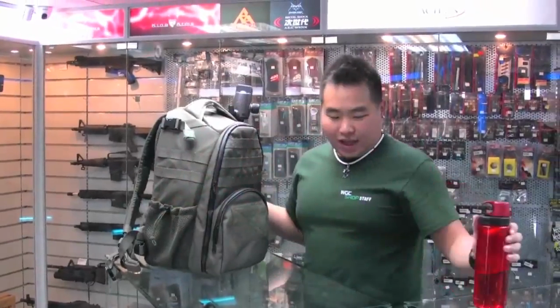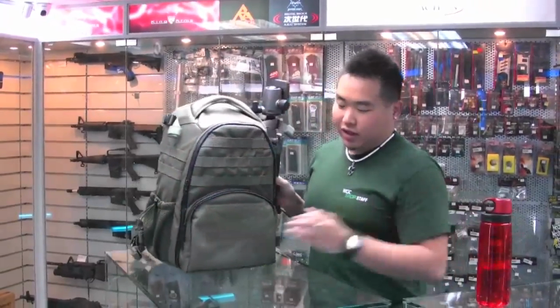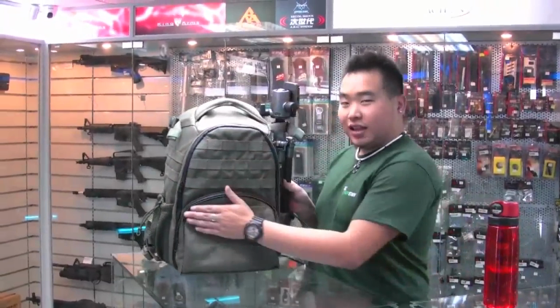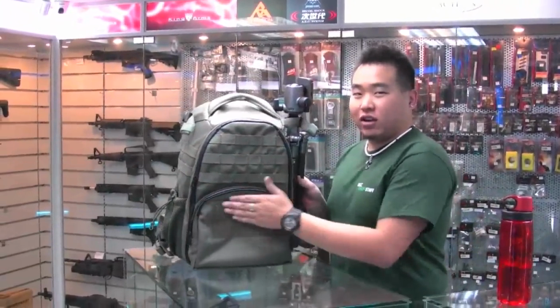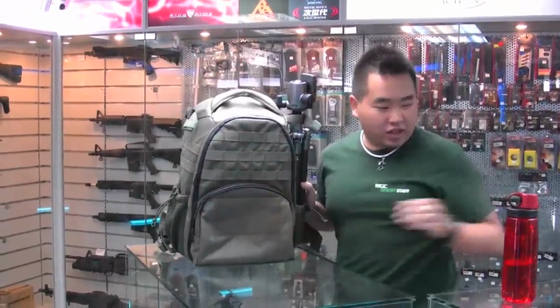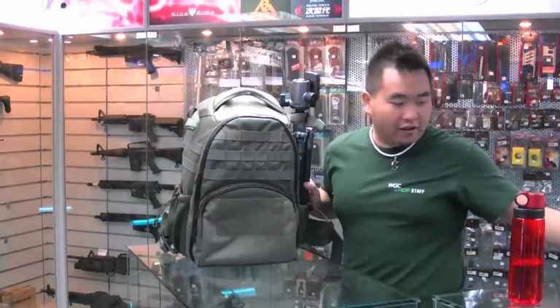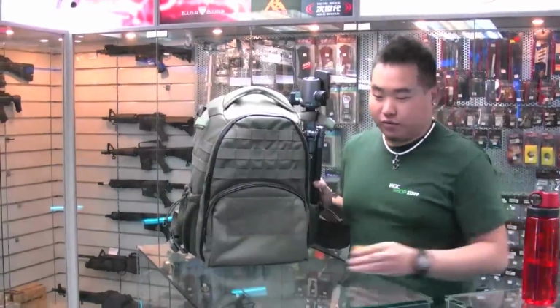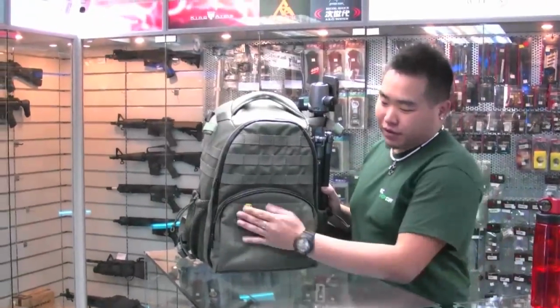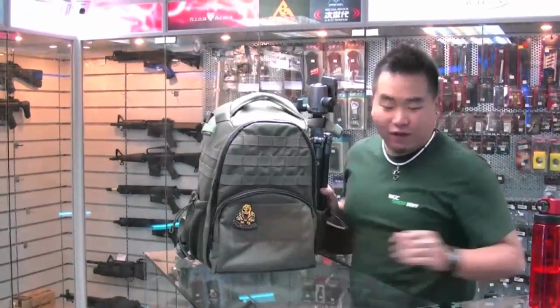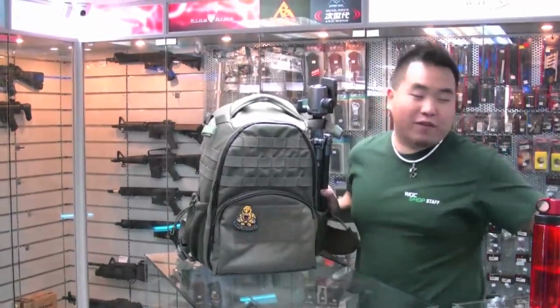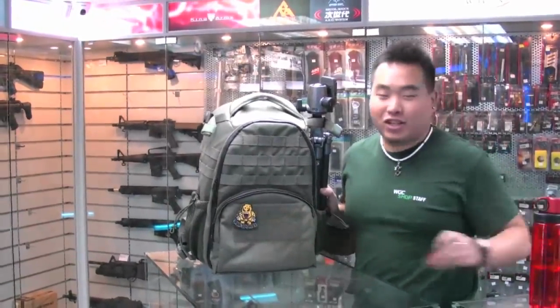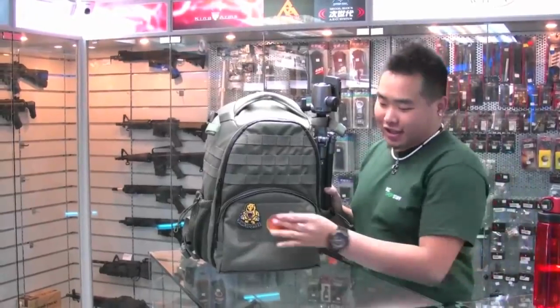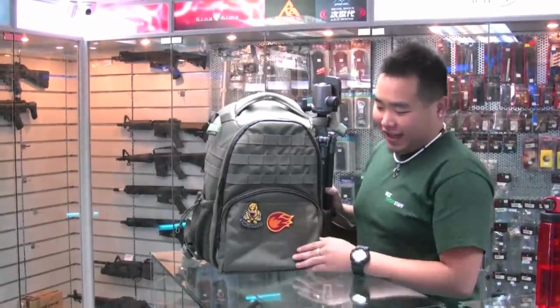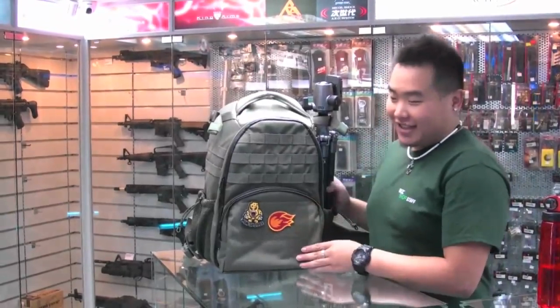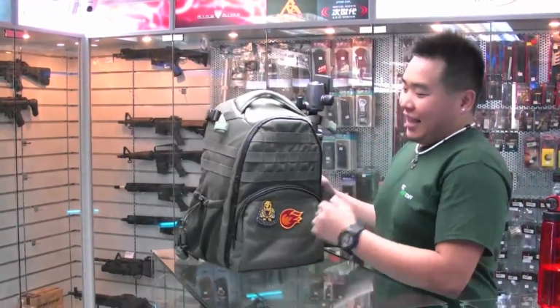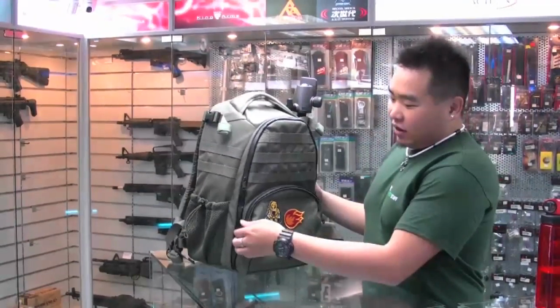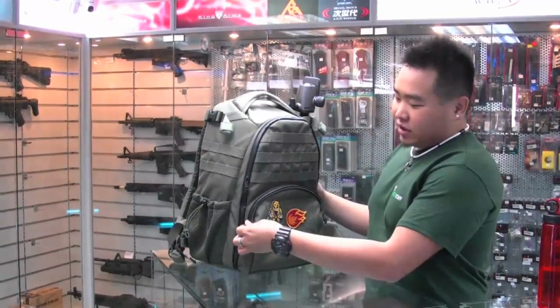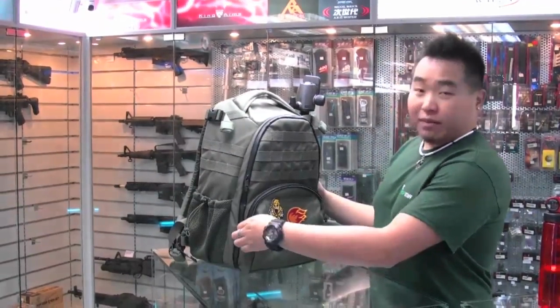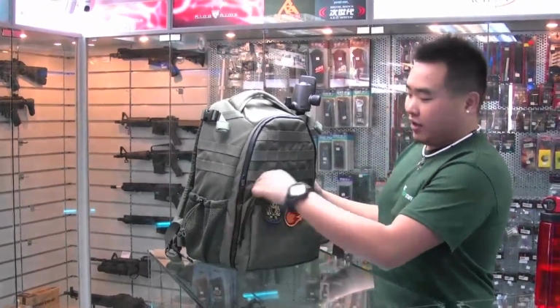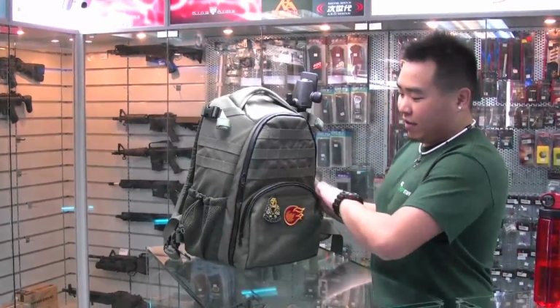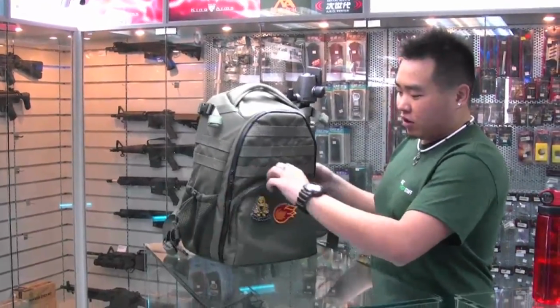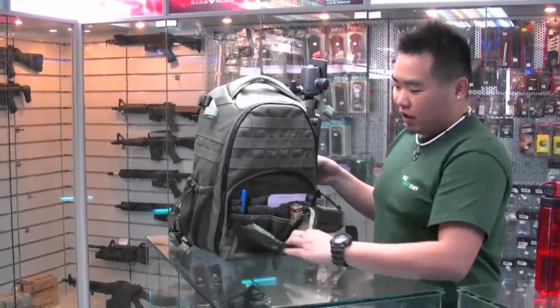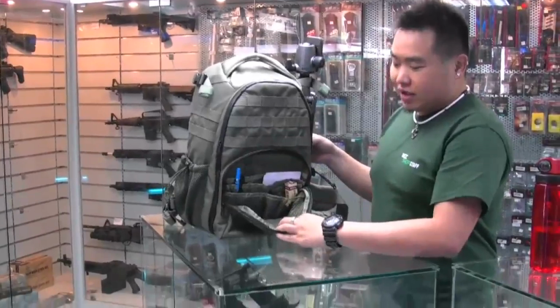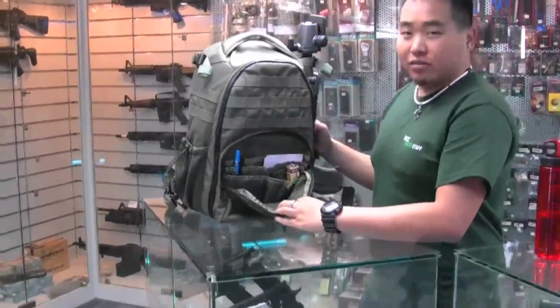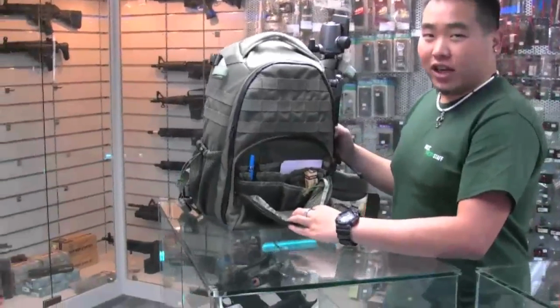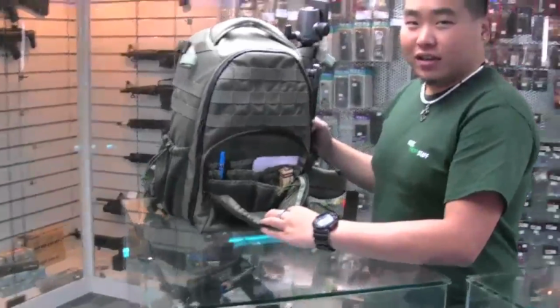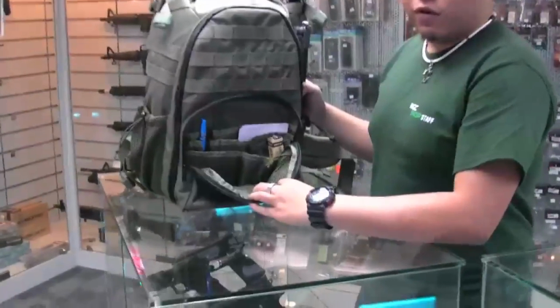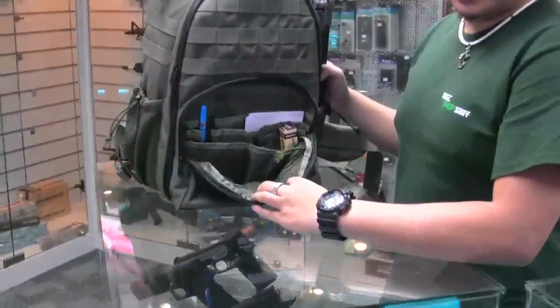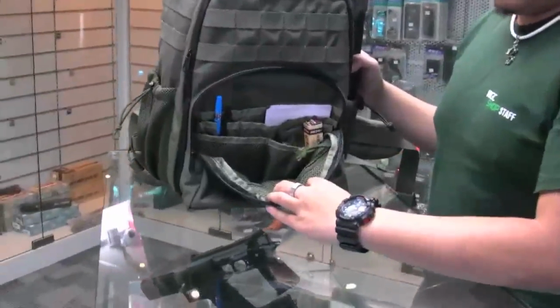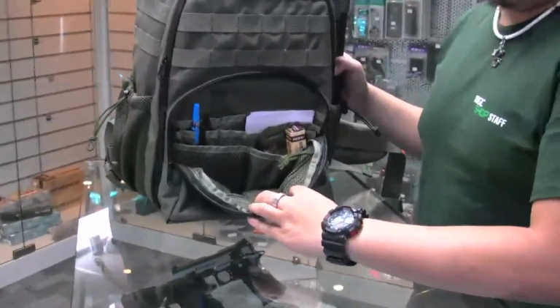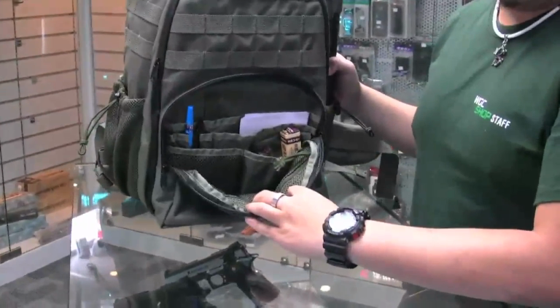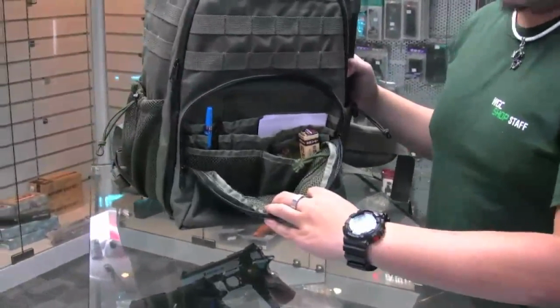In the front, there's a little patch area for any of your favorite patches that you like. In the front pocket, you can put all the small items that you need for your trip or any of your camera shoots.